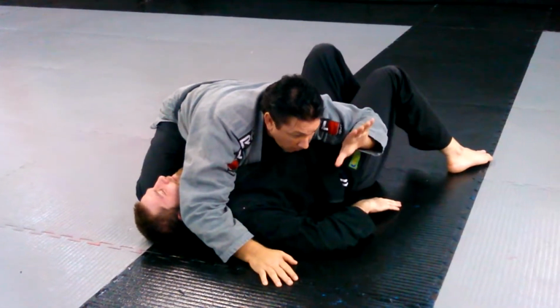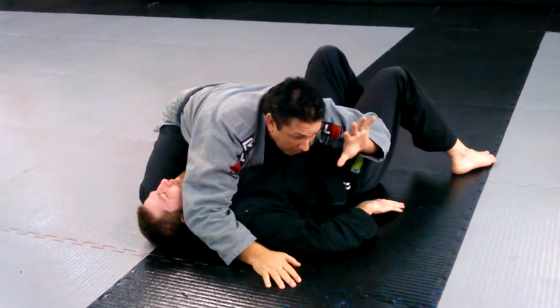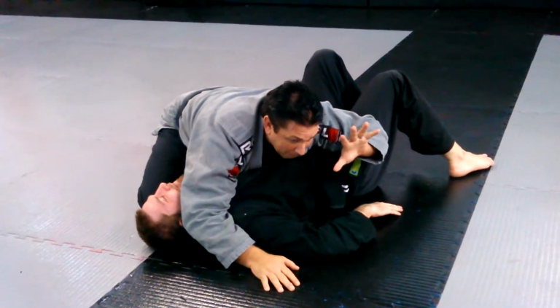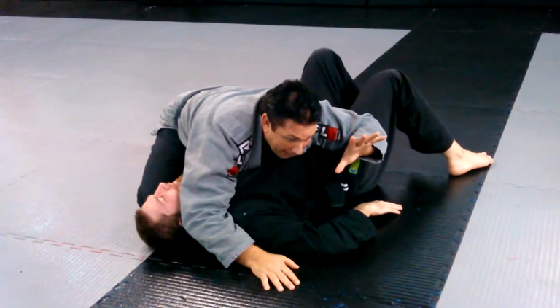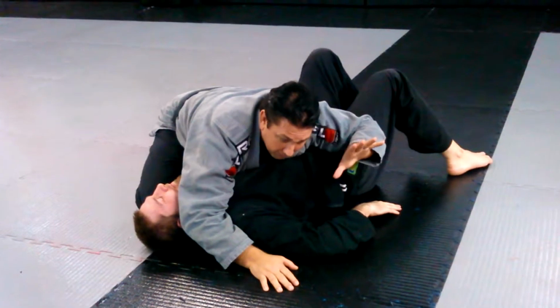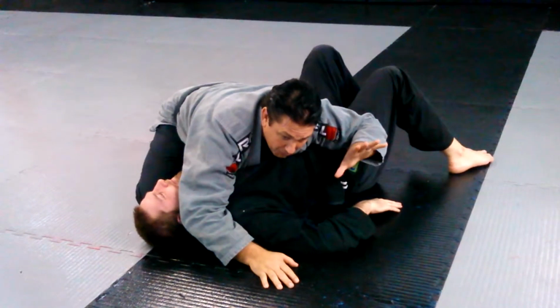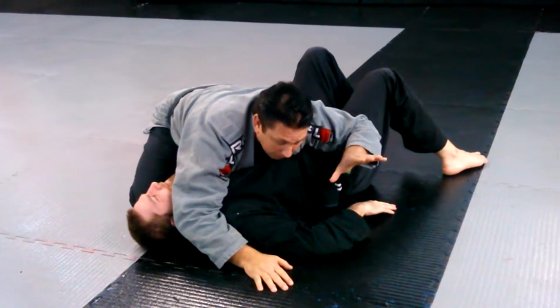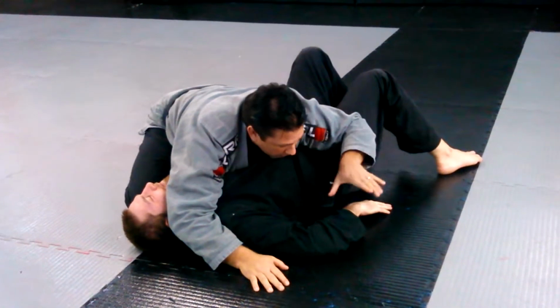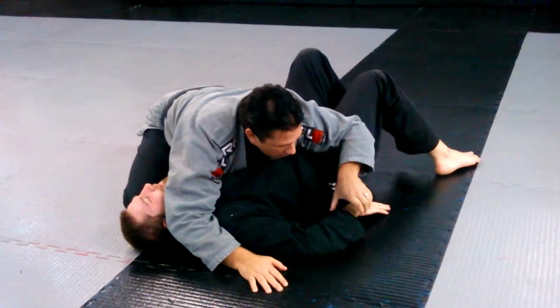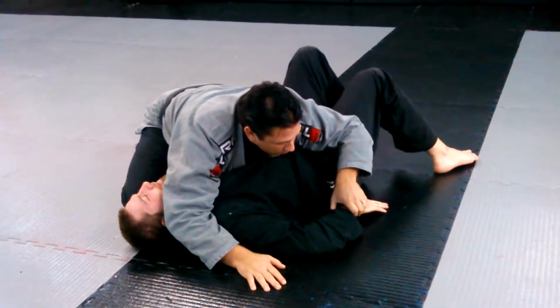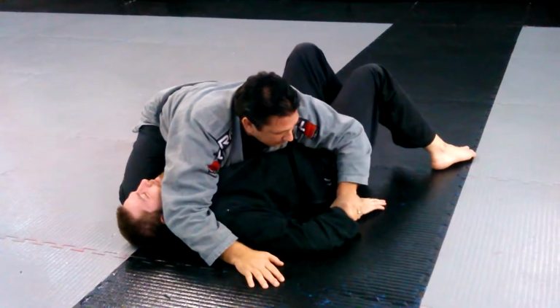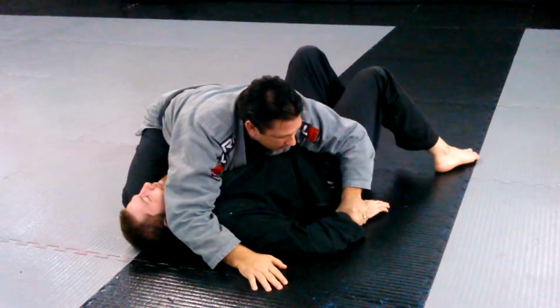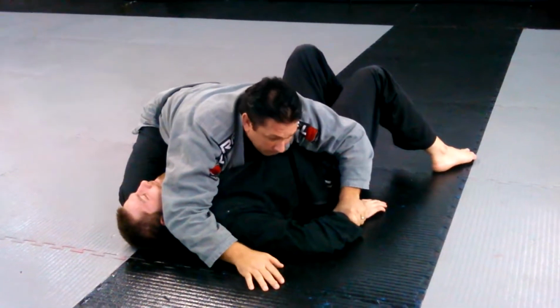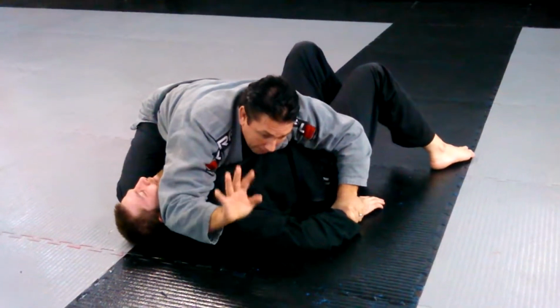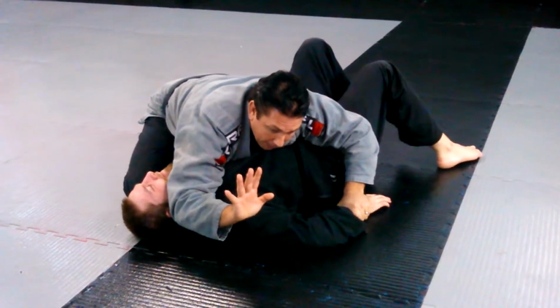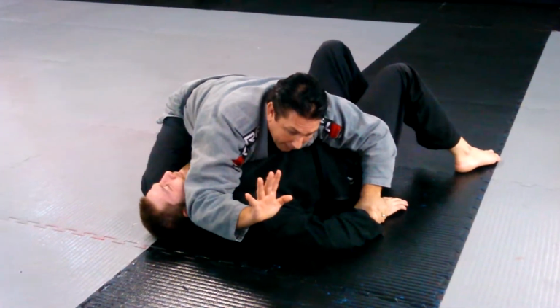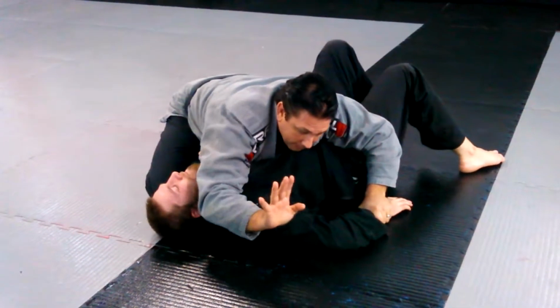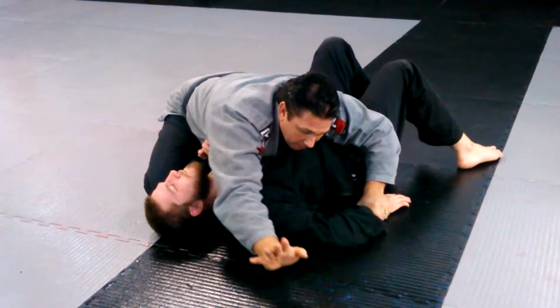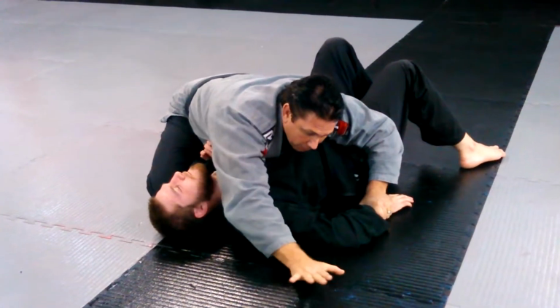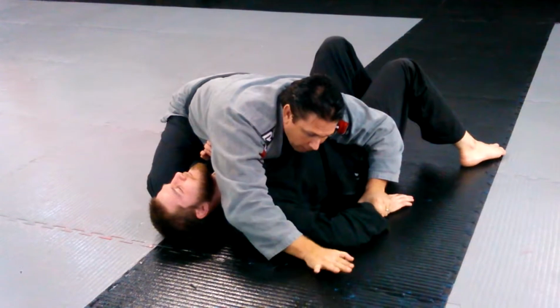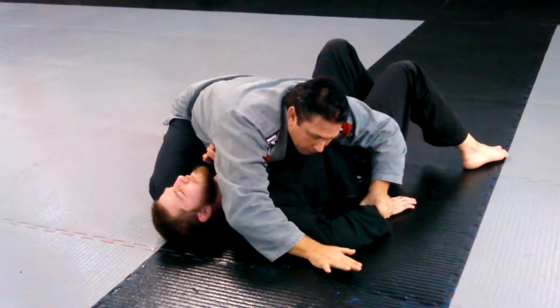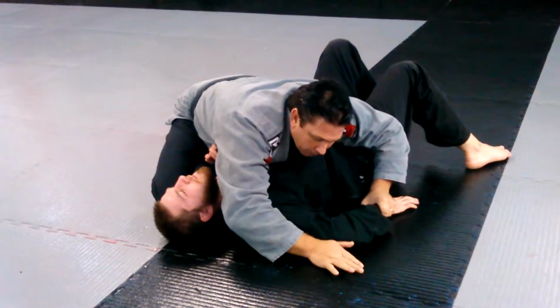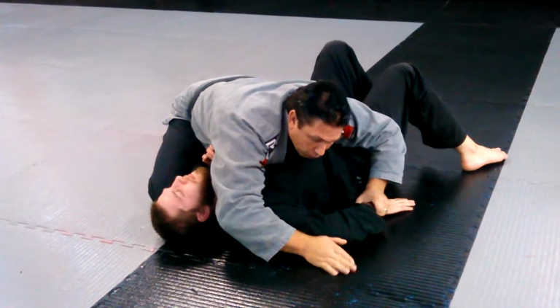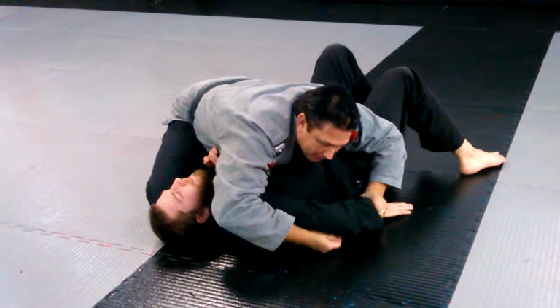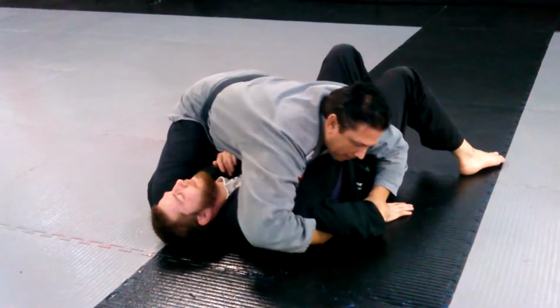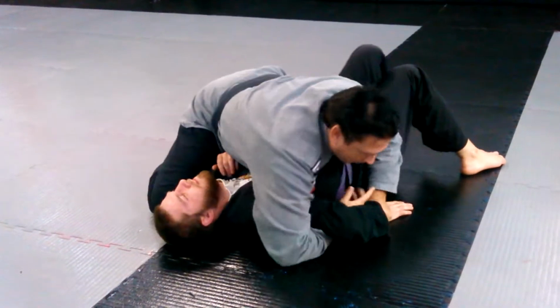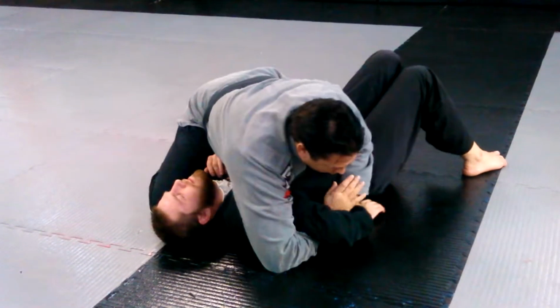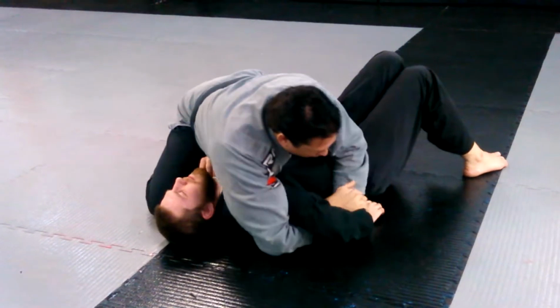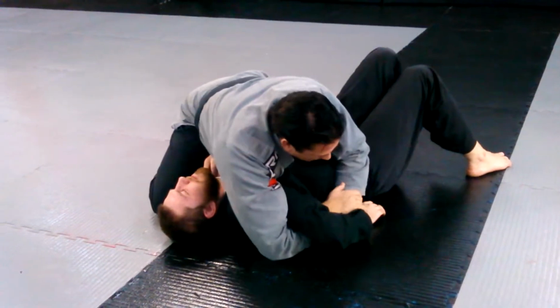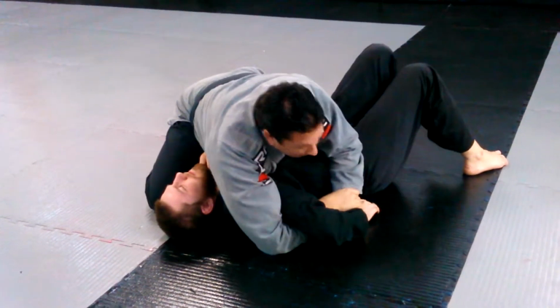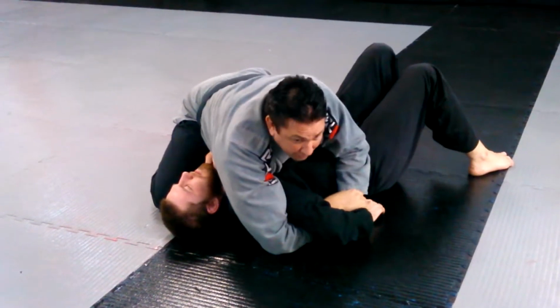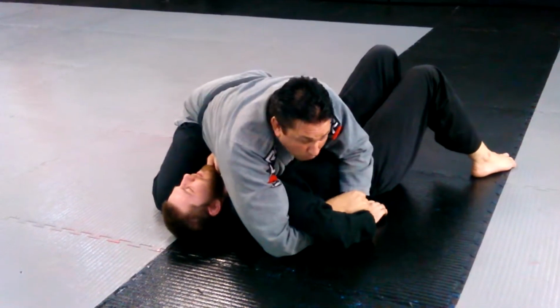I take my hand — it's very similar — on the wrist. My other hand goes under the tricep, and I reach through and figure four.